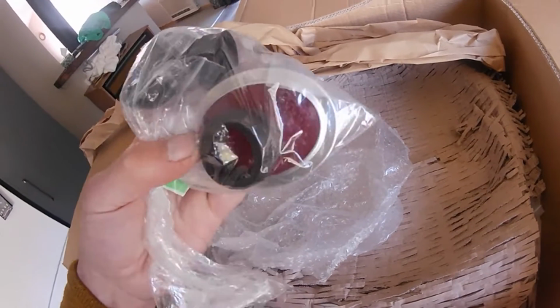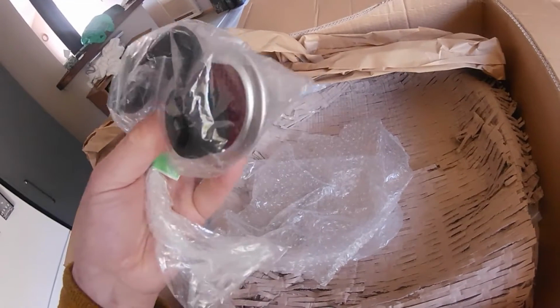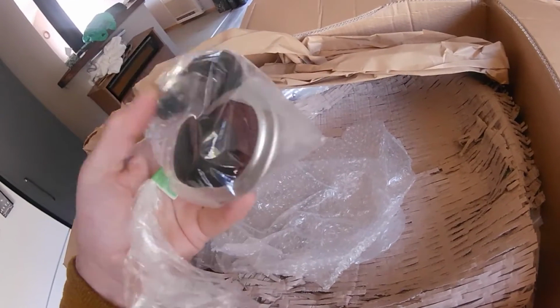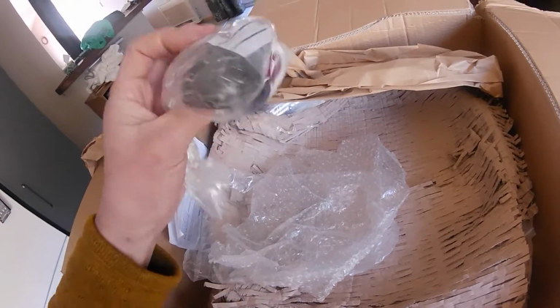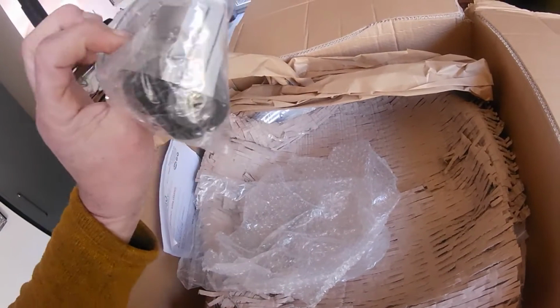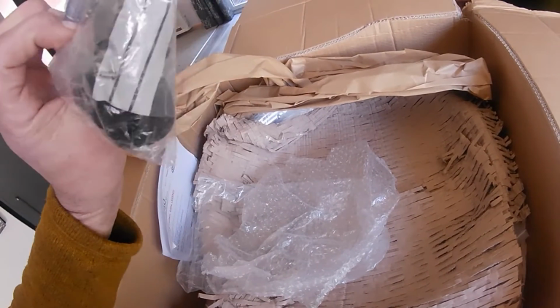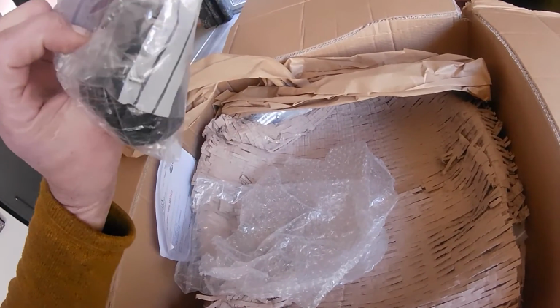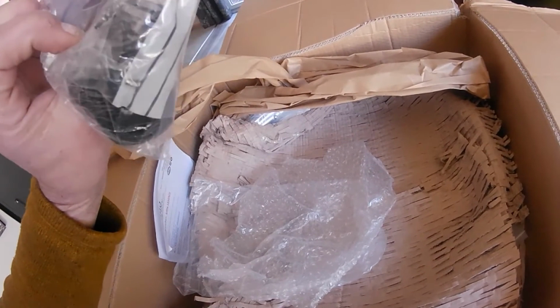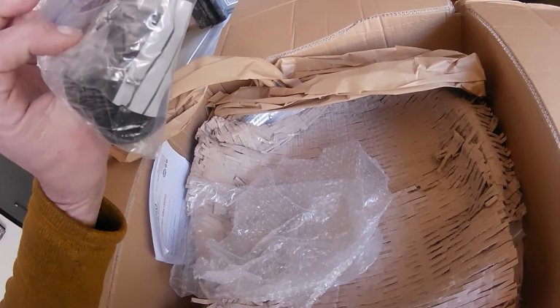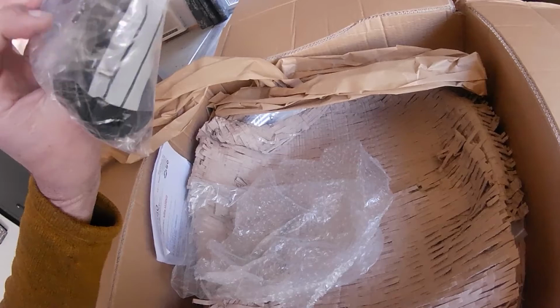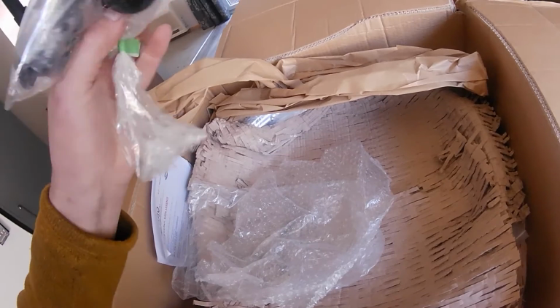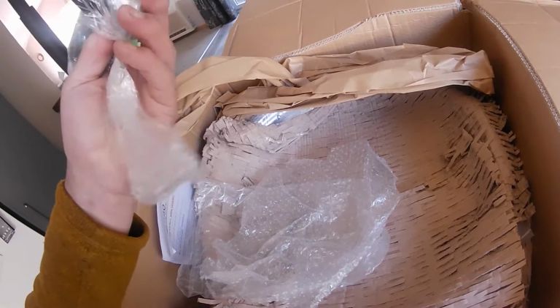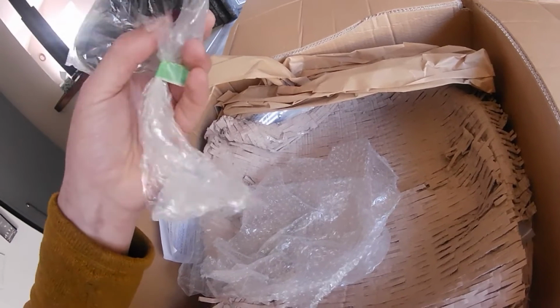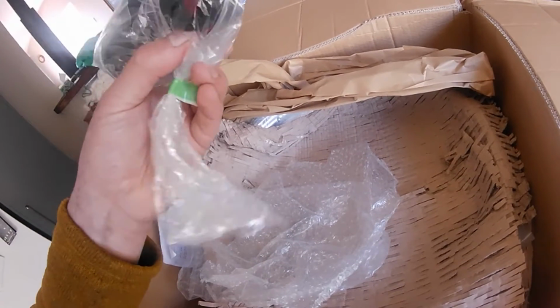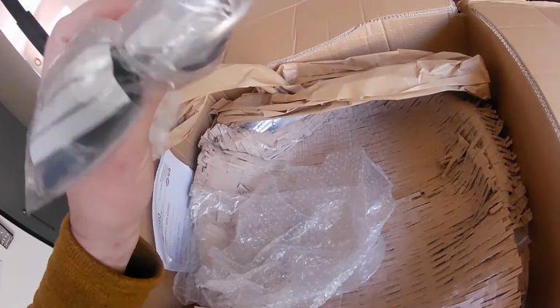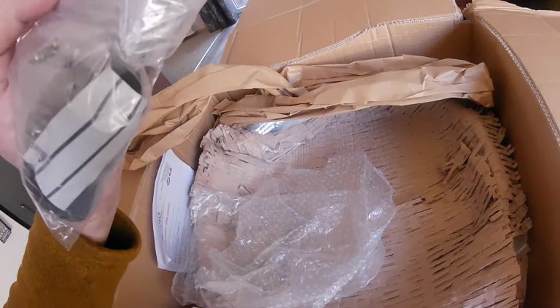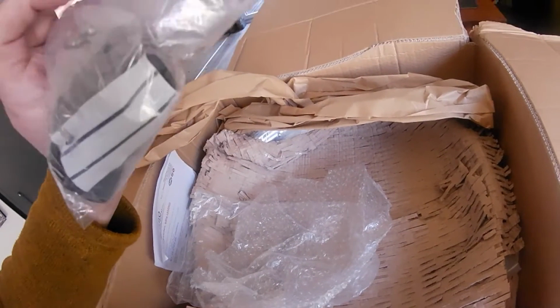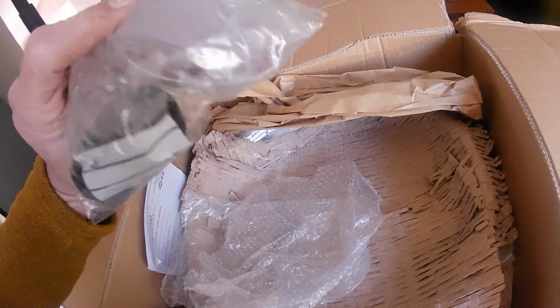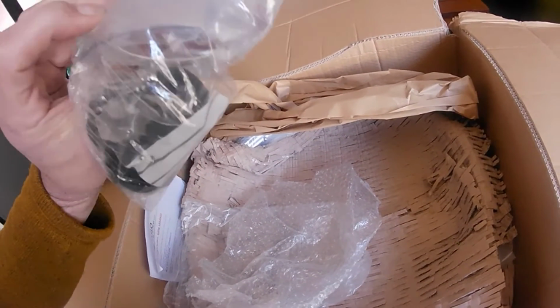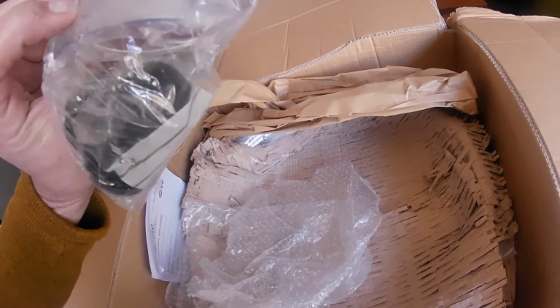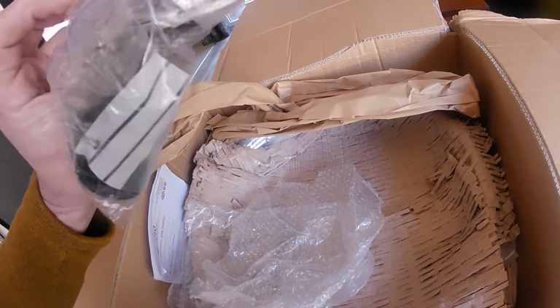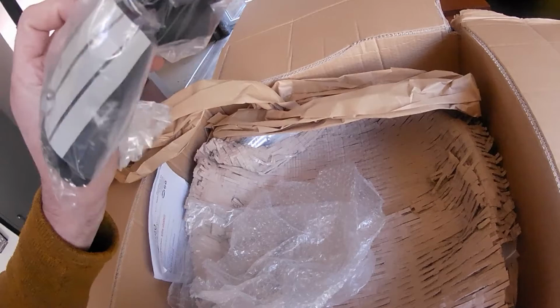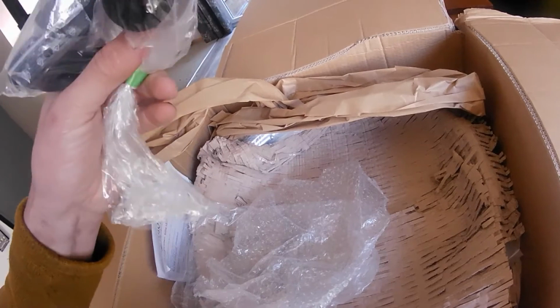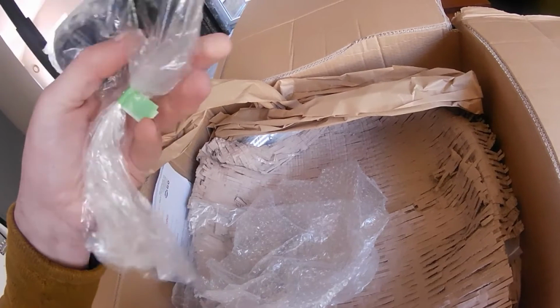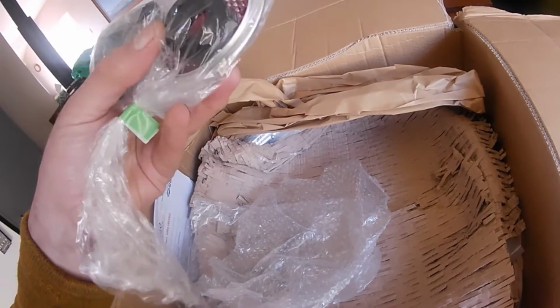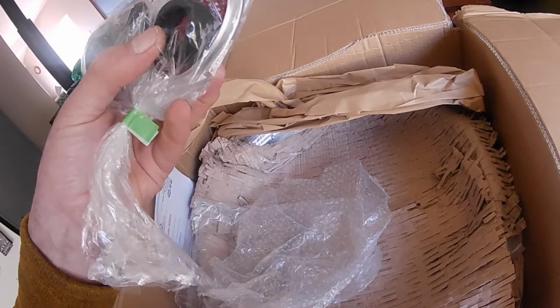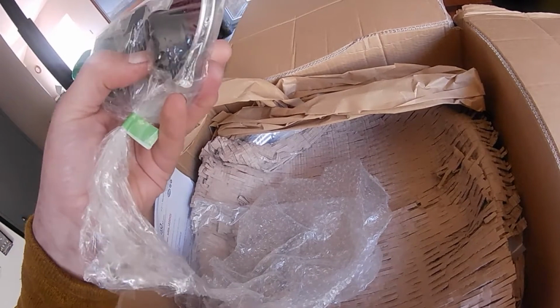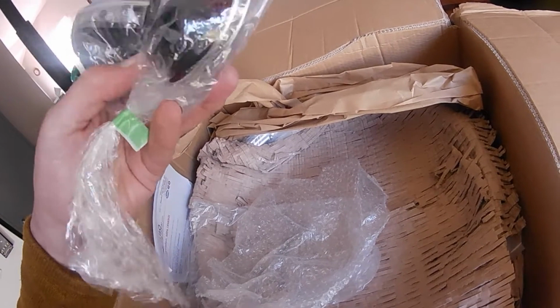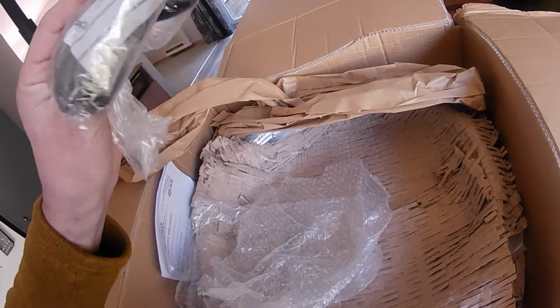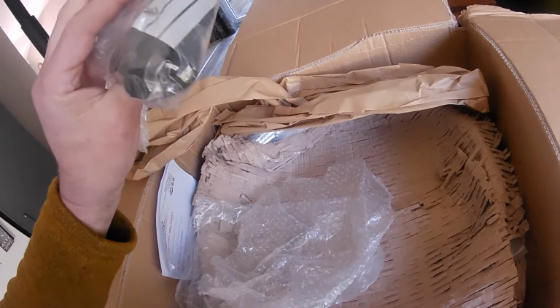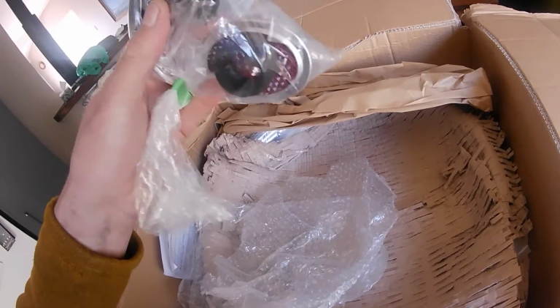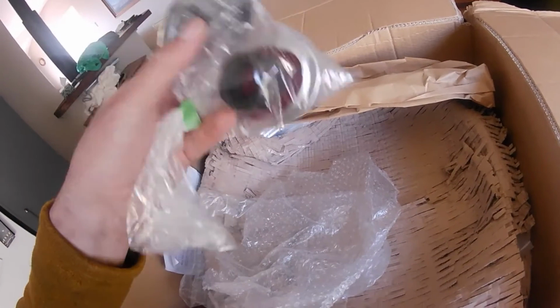A few things for my mate Simon - he bought himself an SR and is restoring it. So here's the taillight lens and also for the number plate, and all sorts of rubber bits for the scooter.